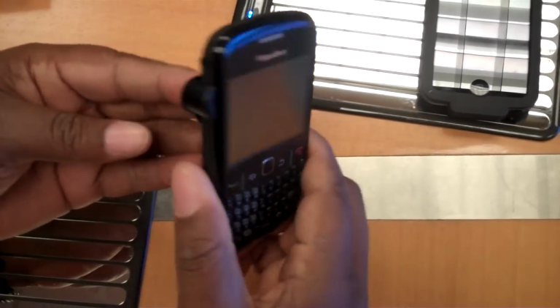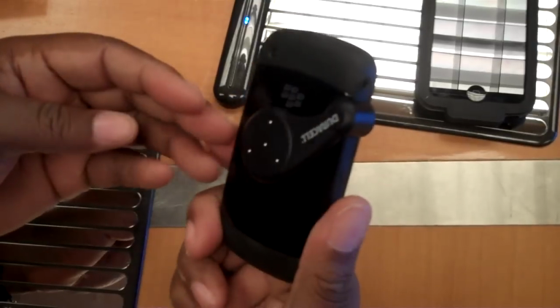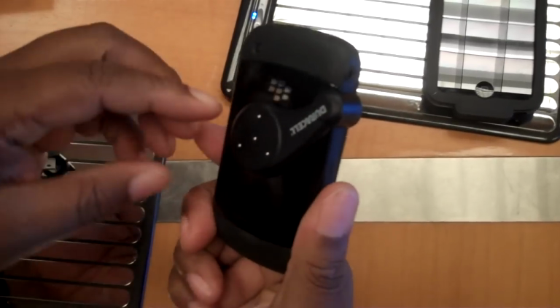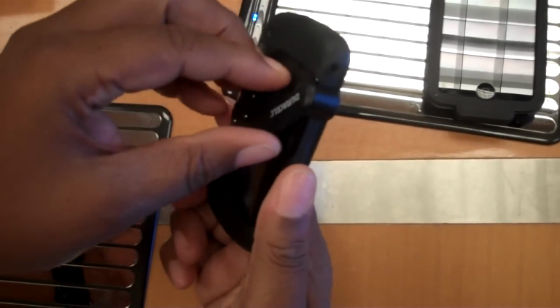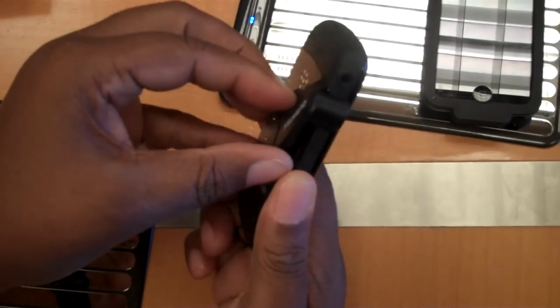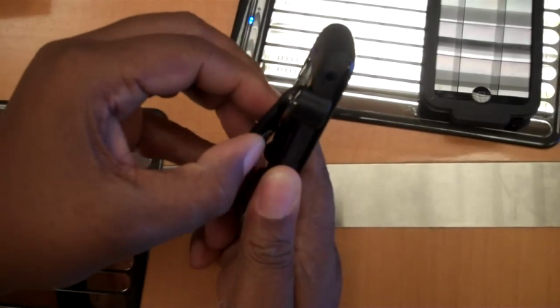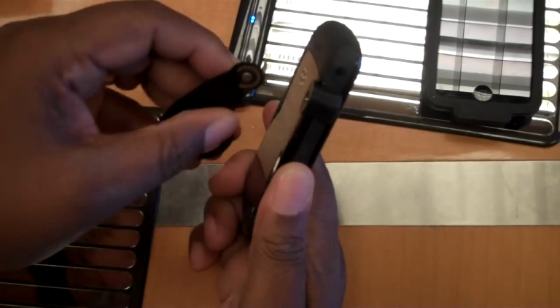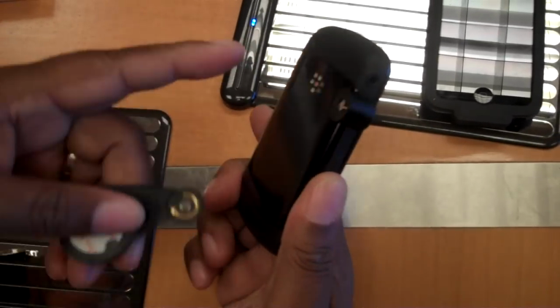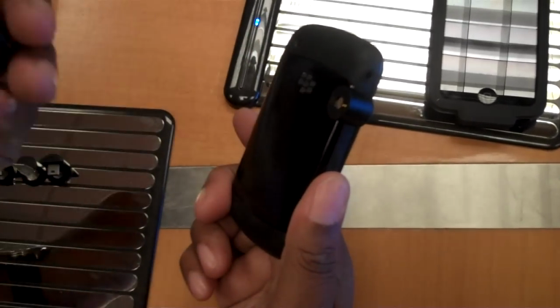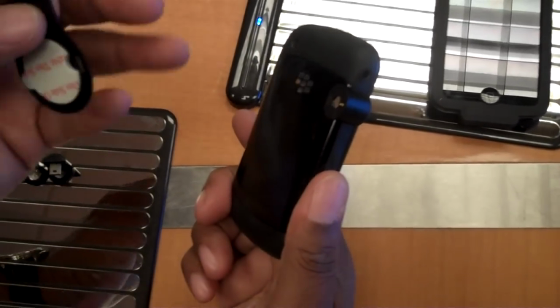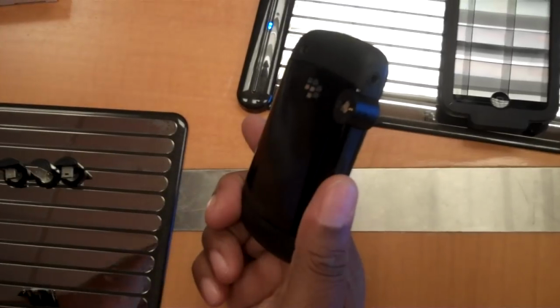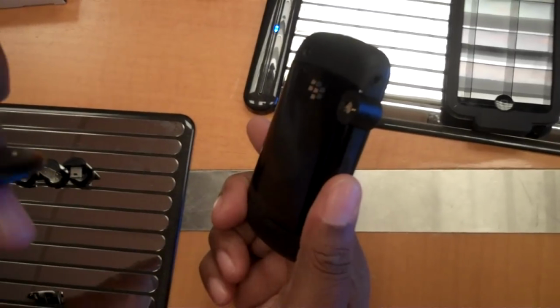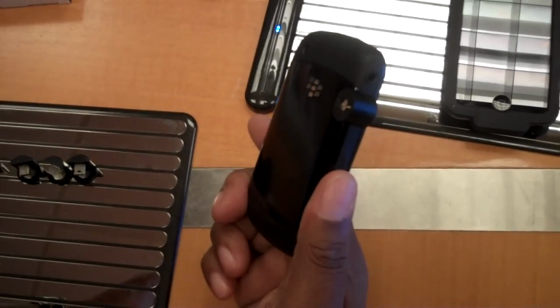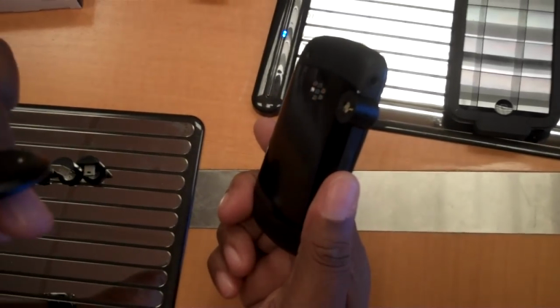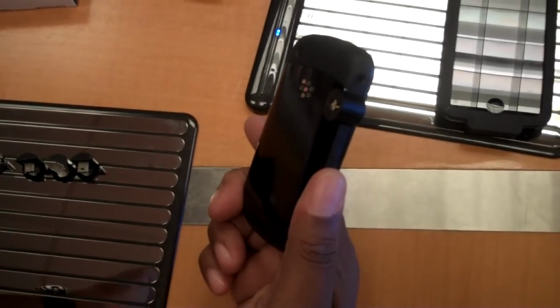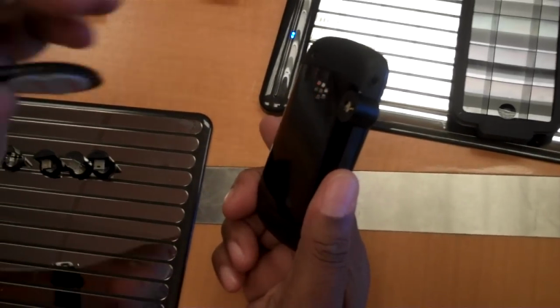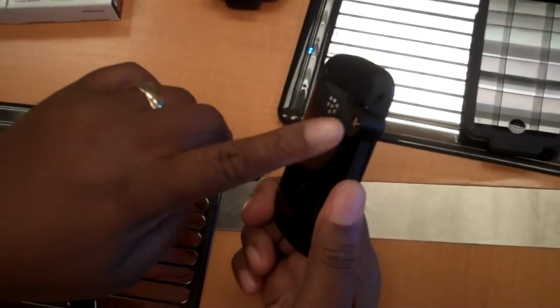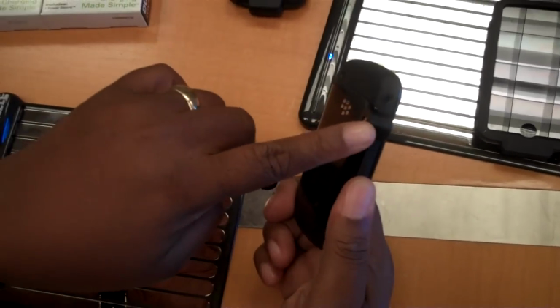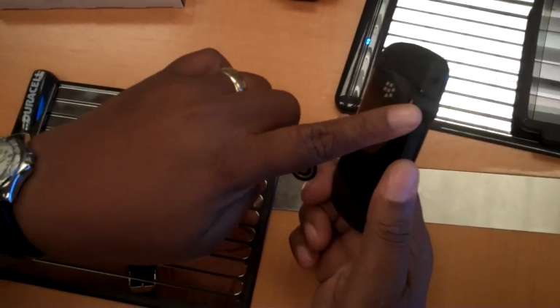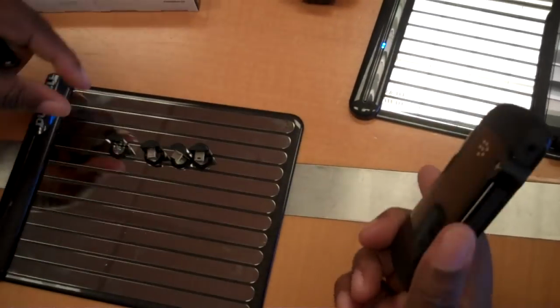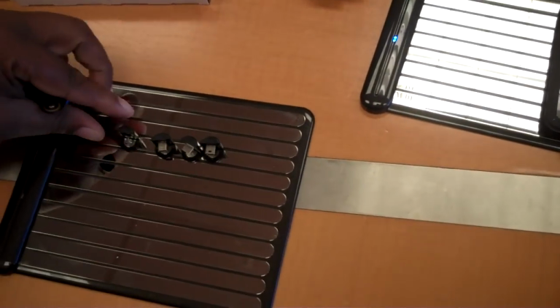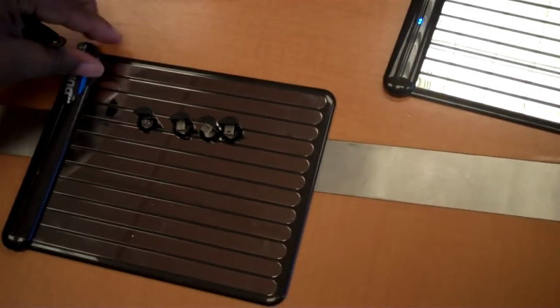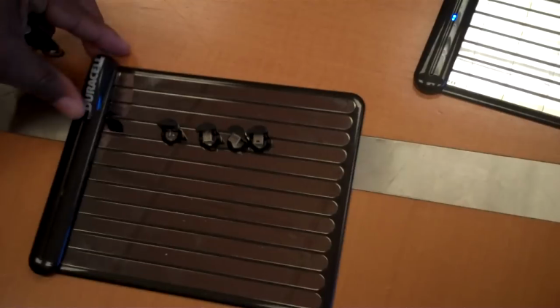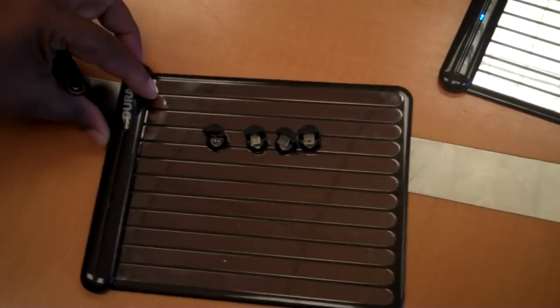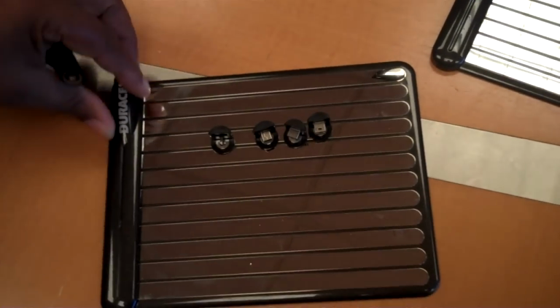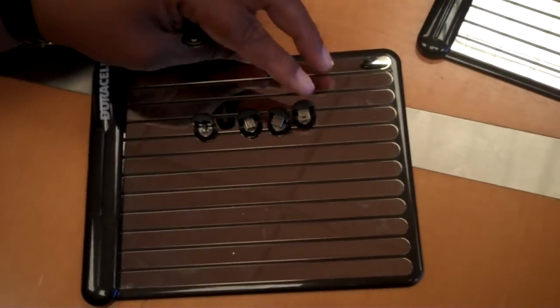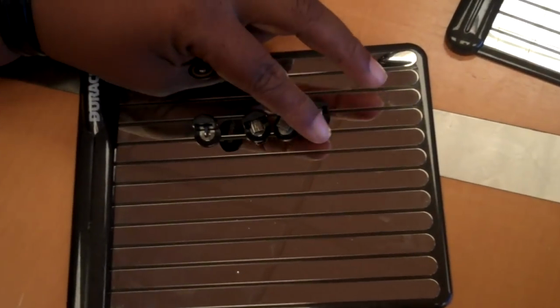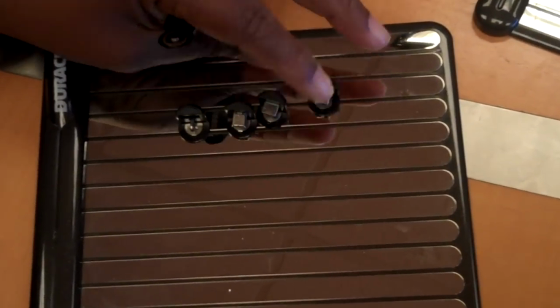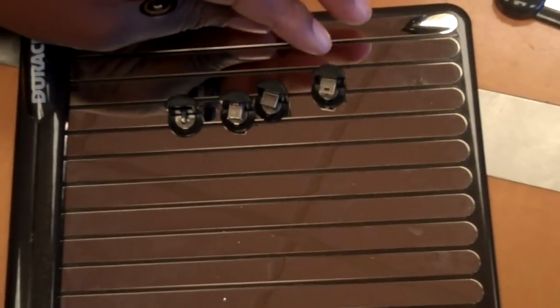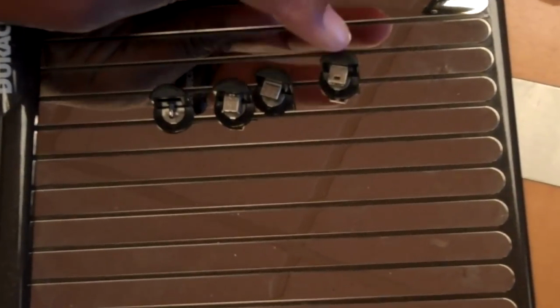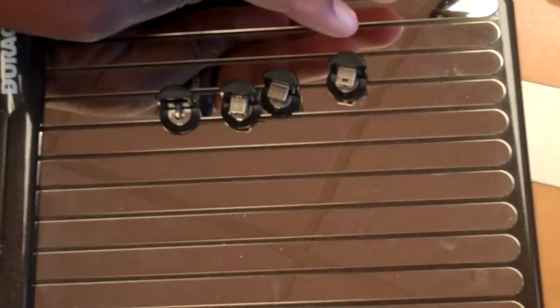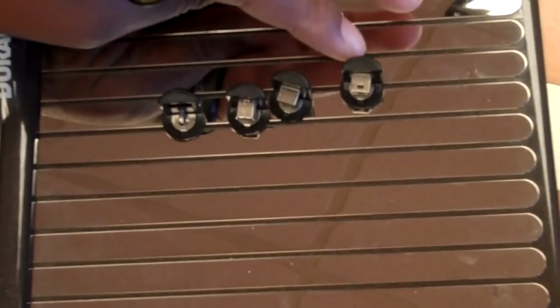The BlackBerry doesn't have a sleeve, but it uses two accessories: a power clip and a charging tip. Here are some other tips that come with the device, and you can also purchase these separately.